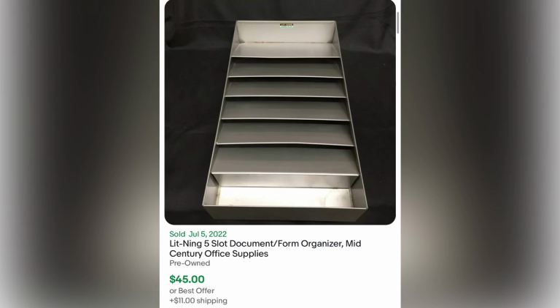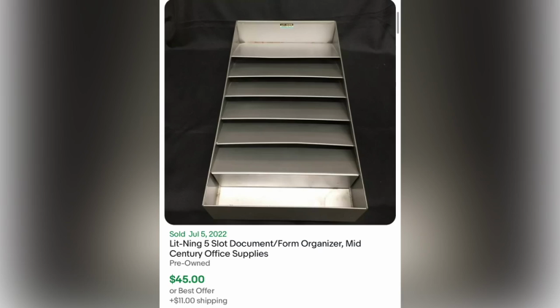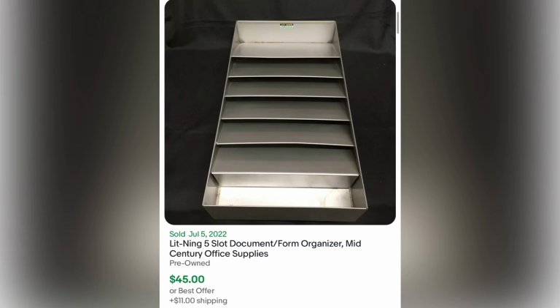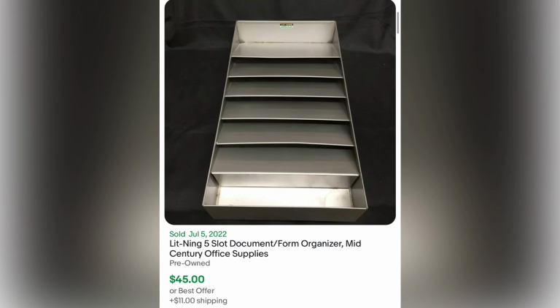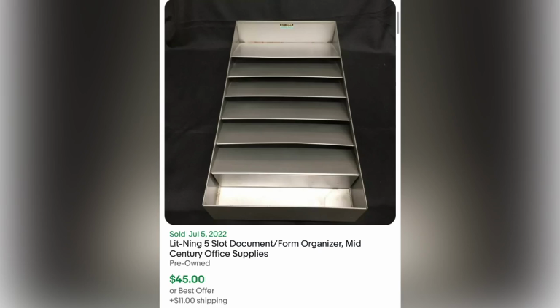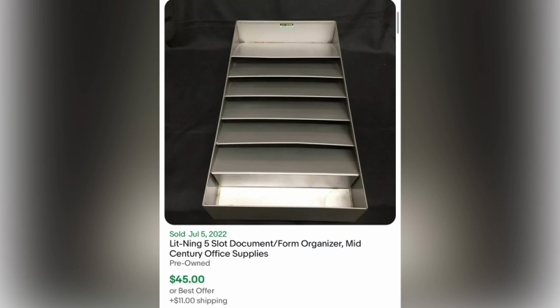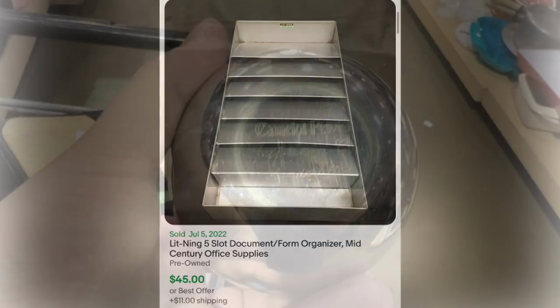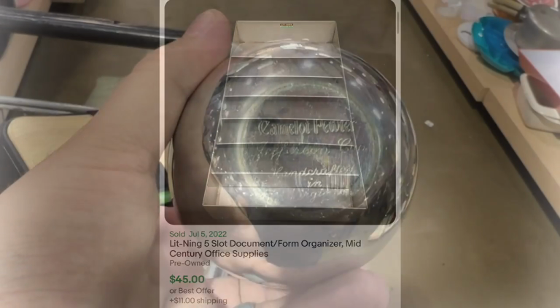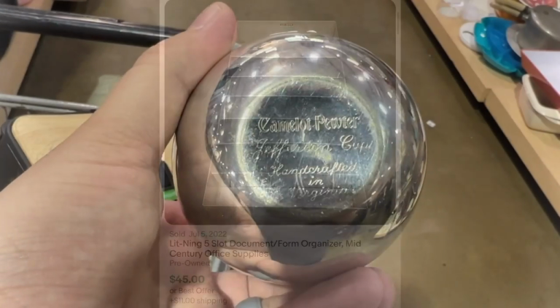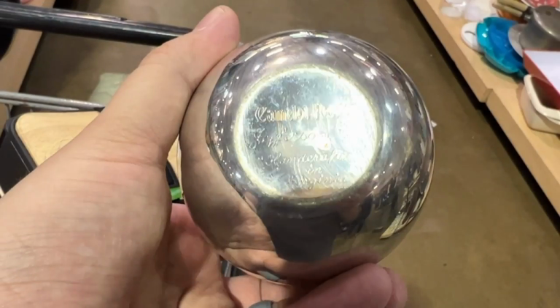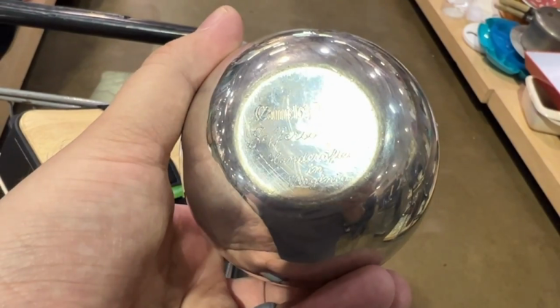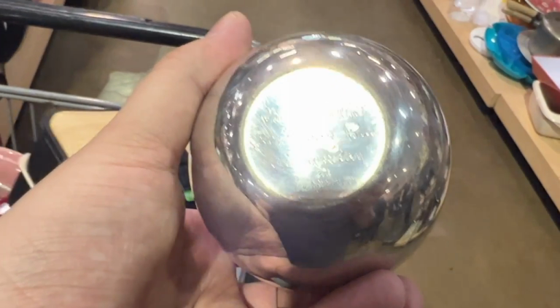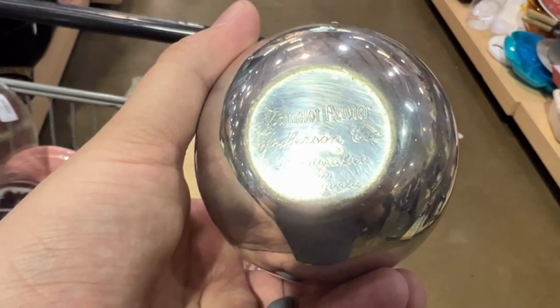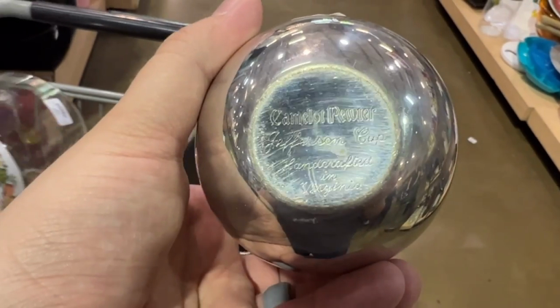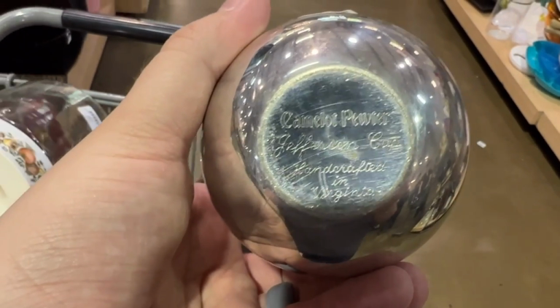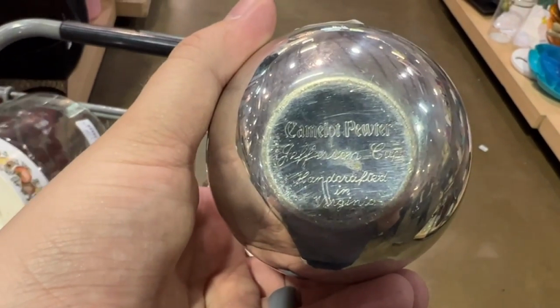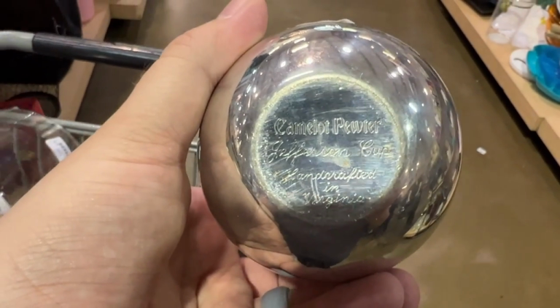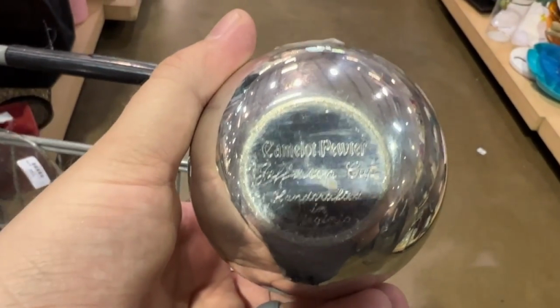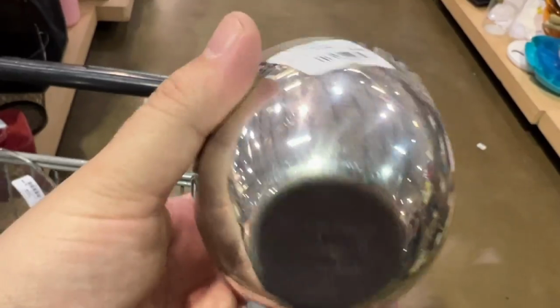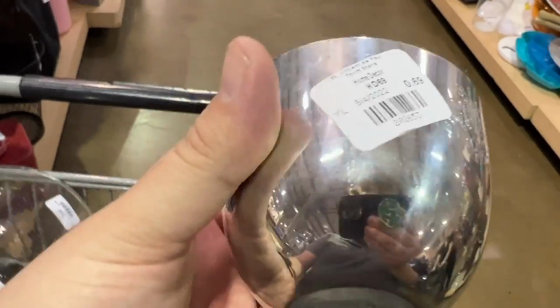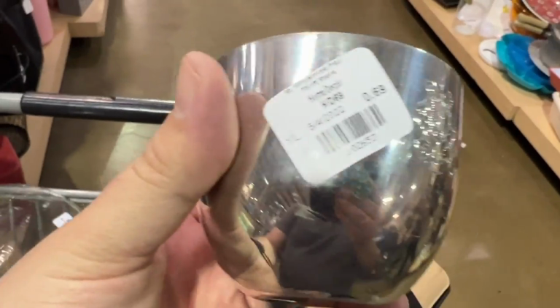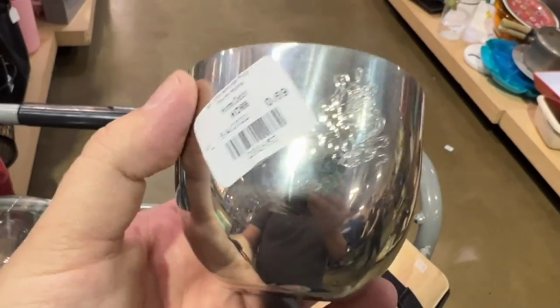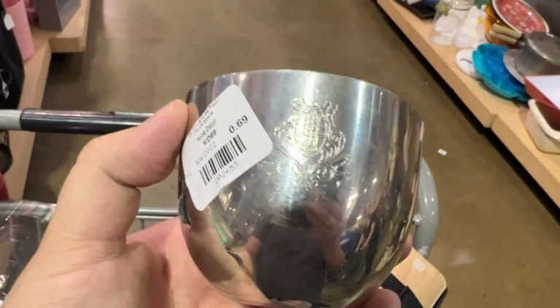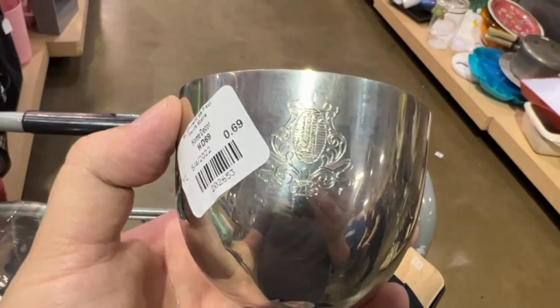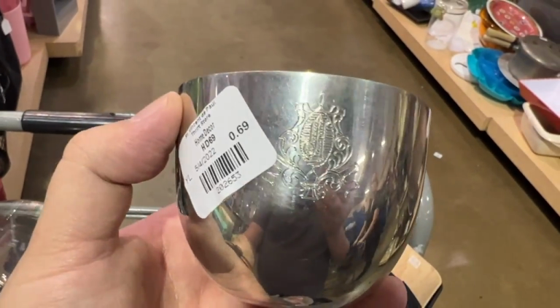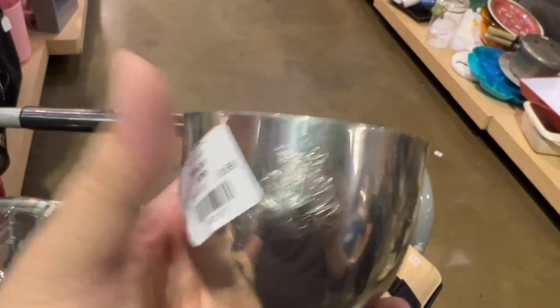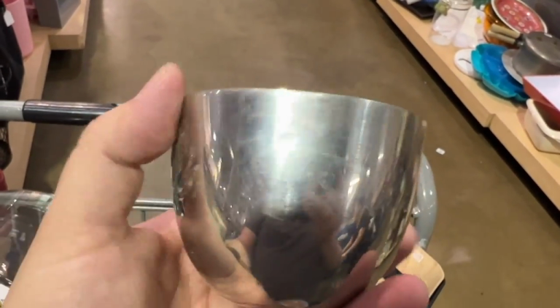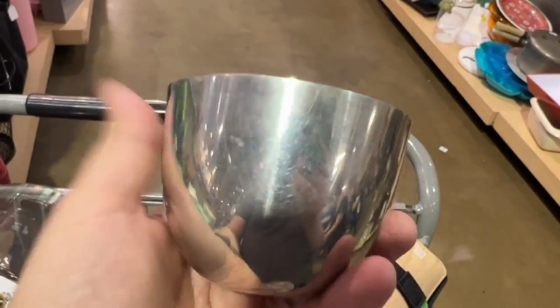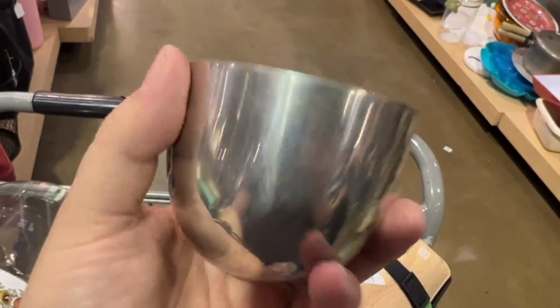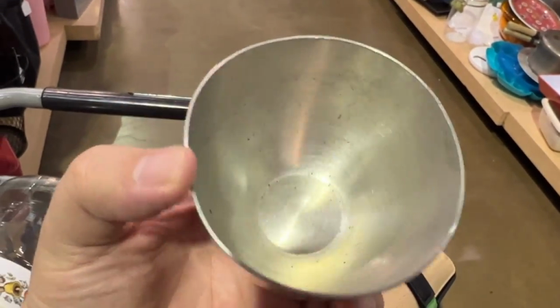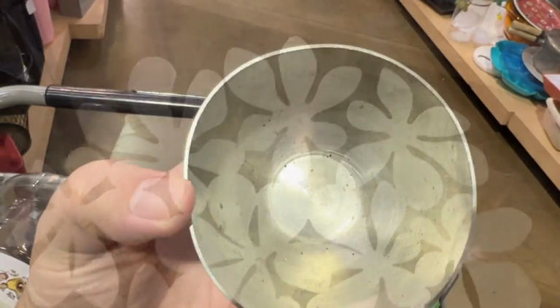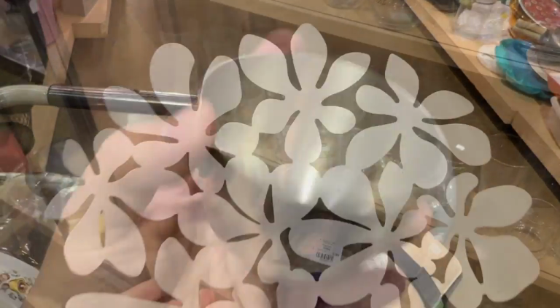I thought this looked different — it was Camelot pewter, but it's monogrammed and personalized, so it won't be worth flipping.